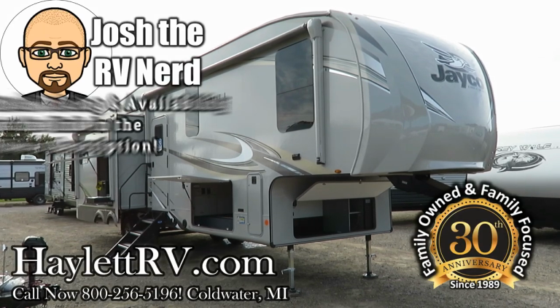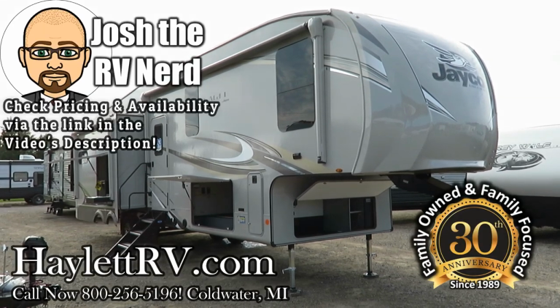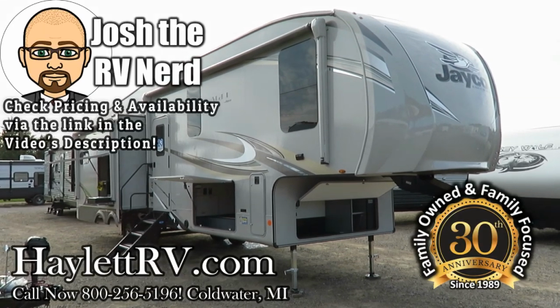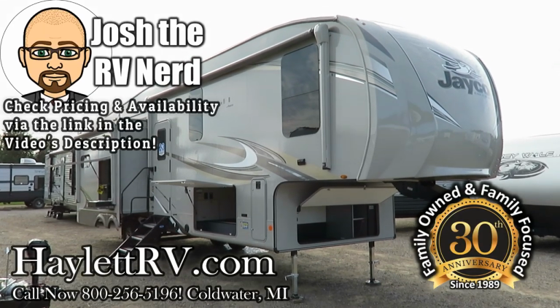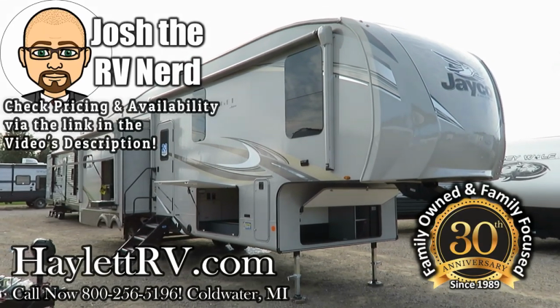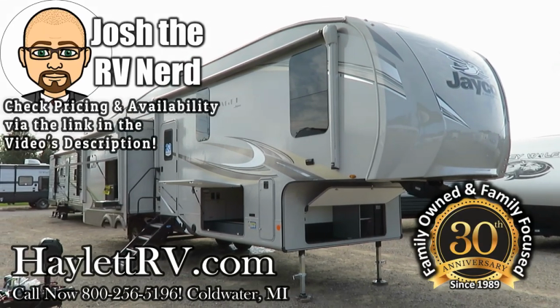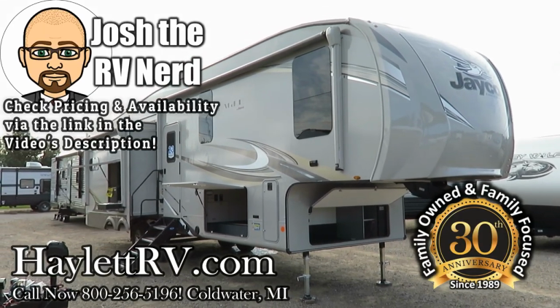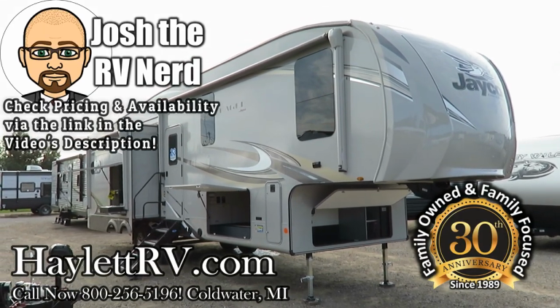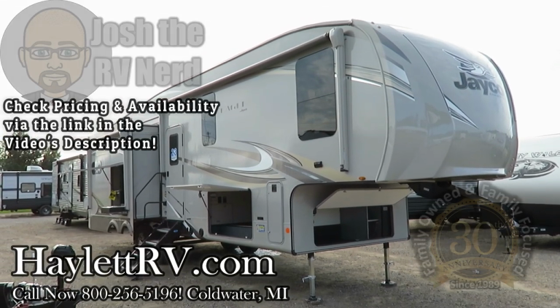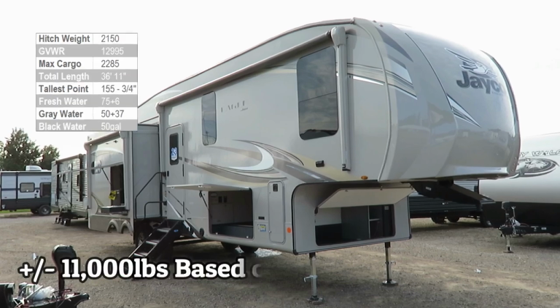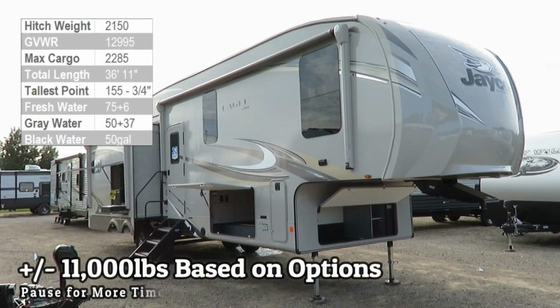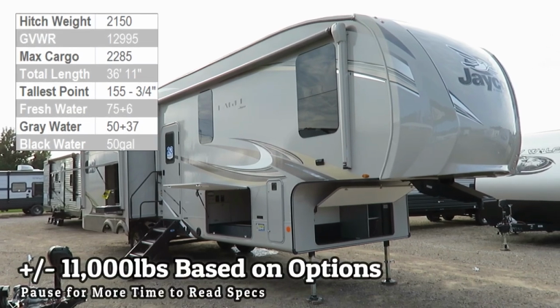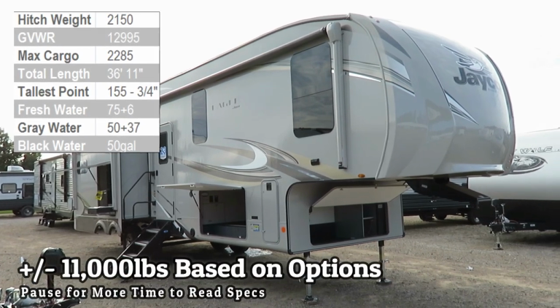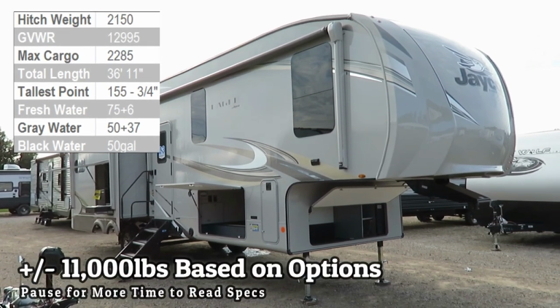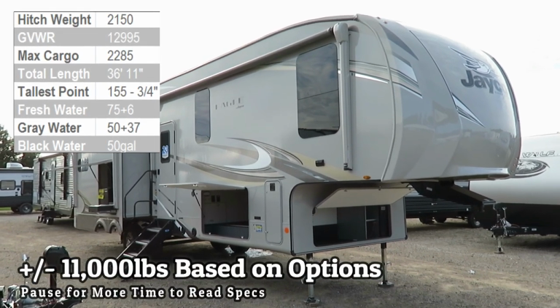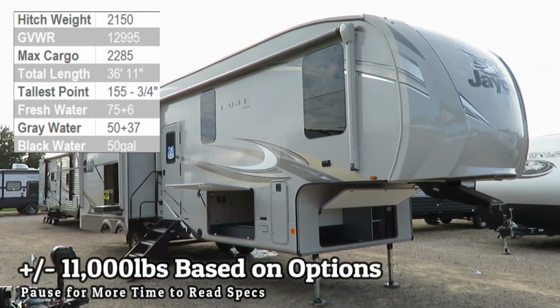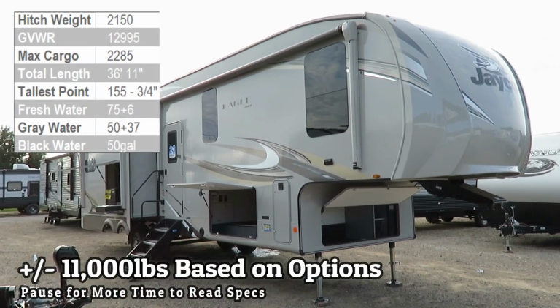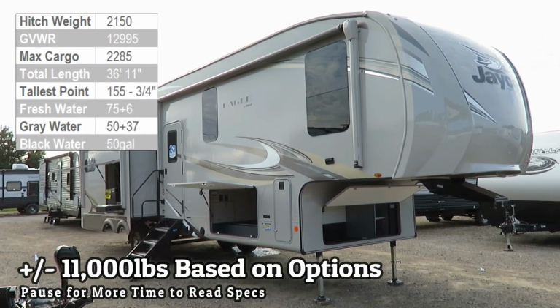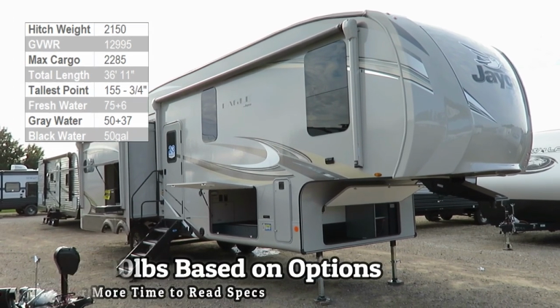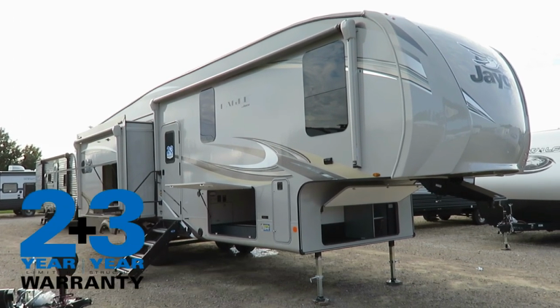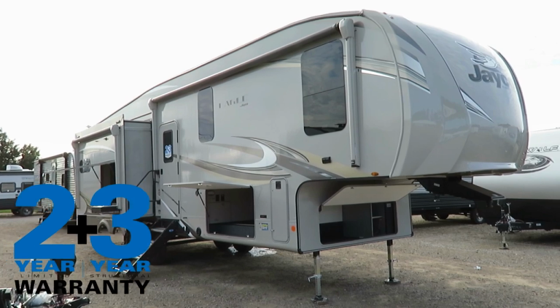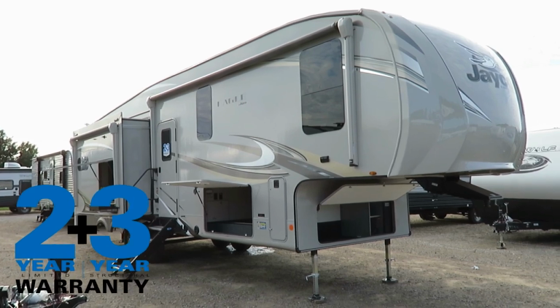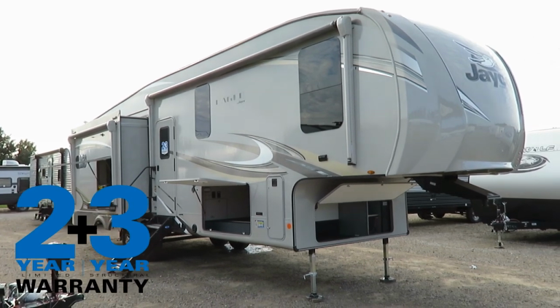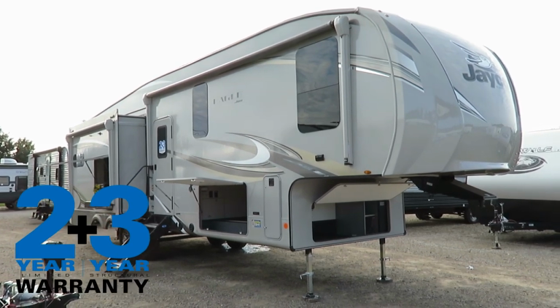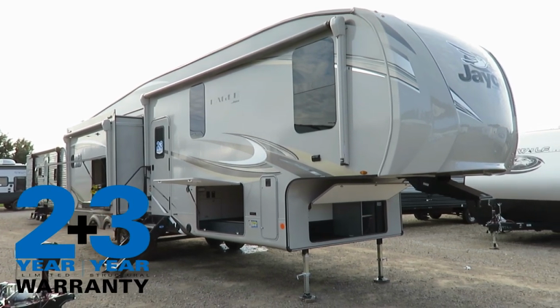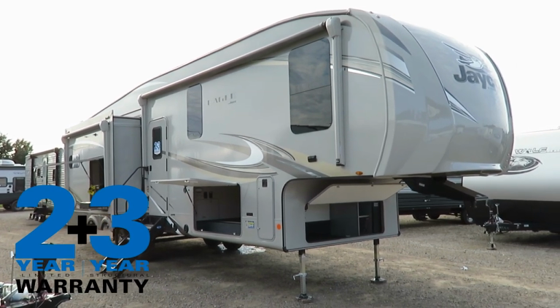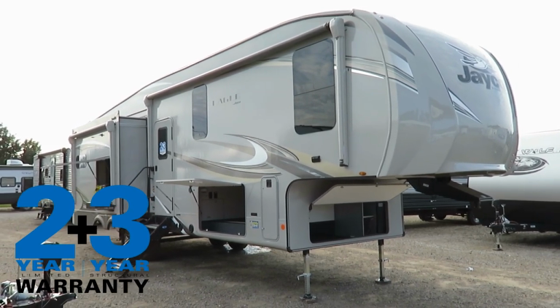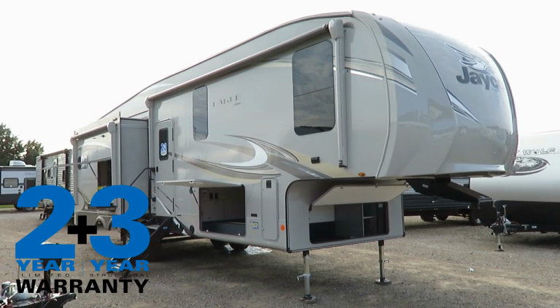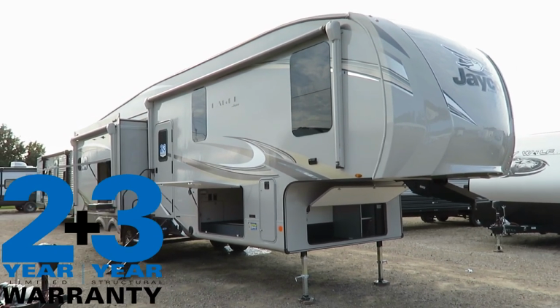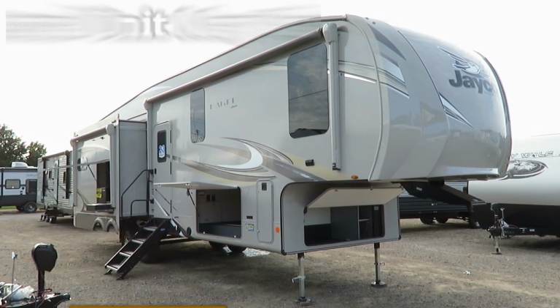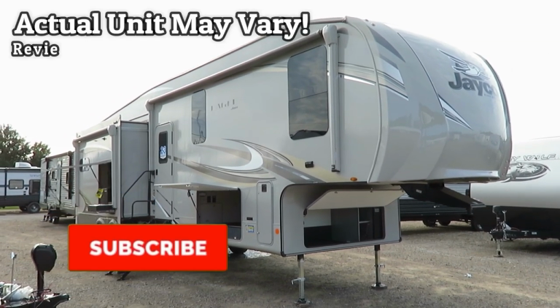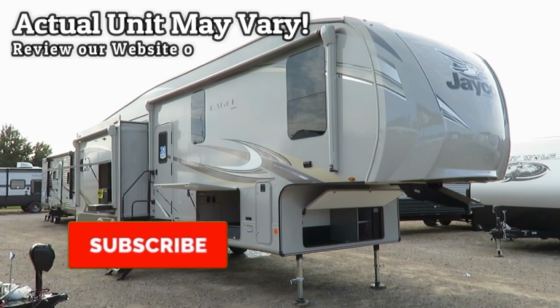11,000 pounds, basically on the nose as you see it built and equipped here today. Eagle 319 MLOK from Jayco here at Haylet RV of Coldwater, Michigan, complete with the industry's best two-year plus three-year structural warranty.